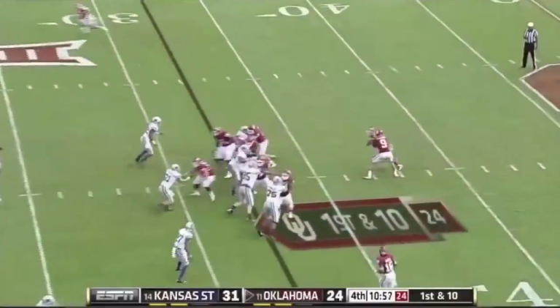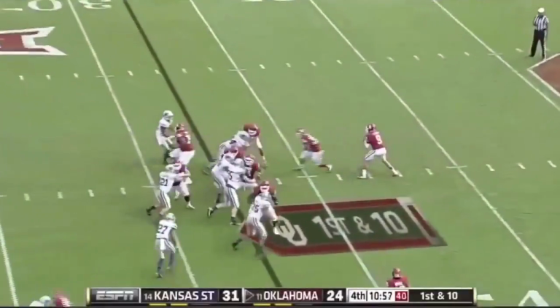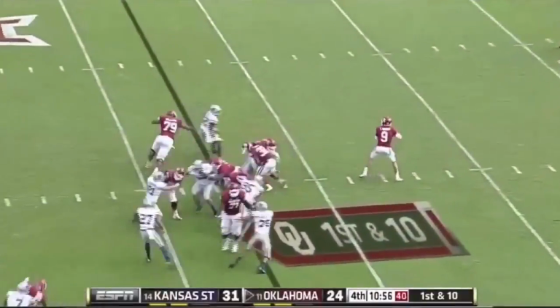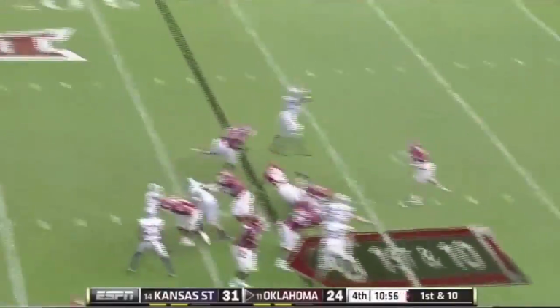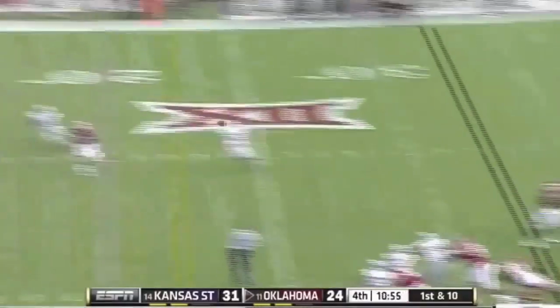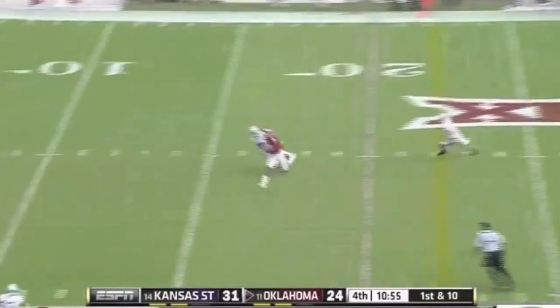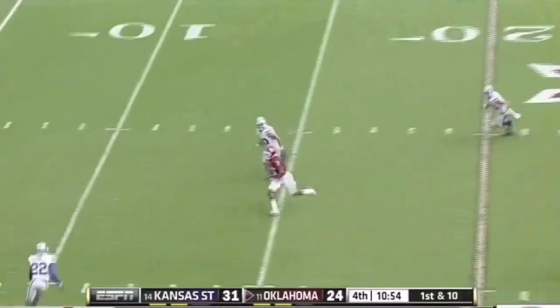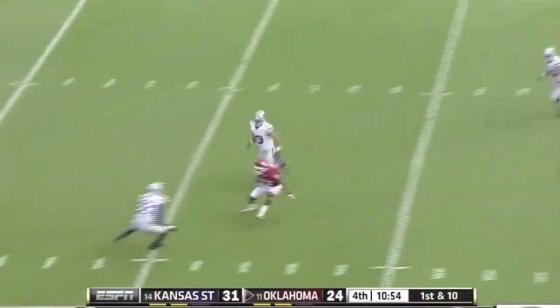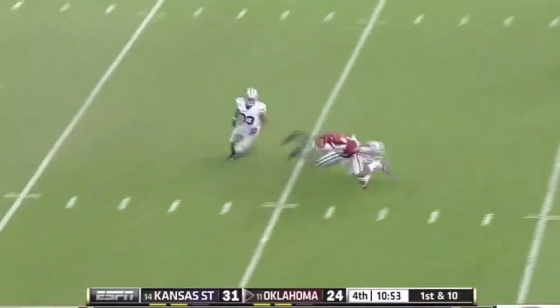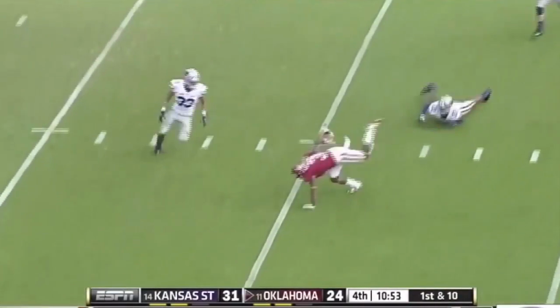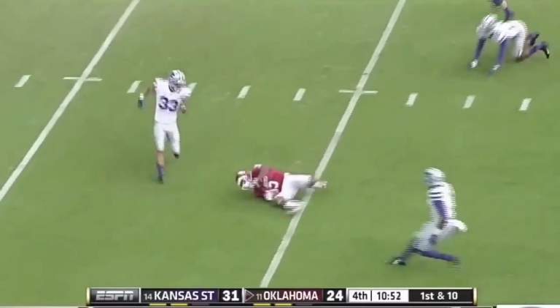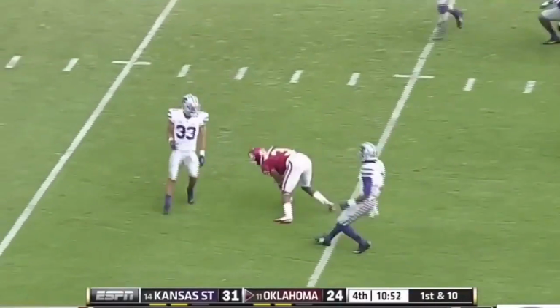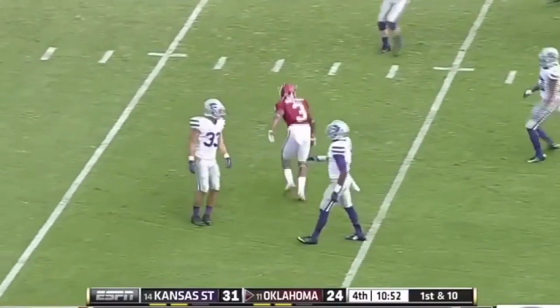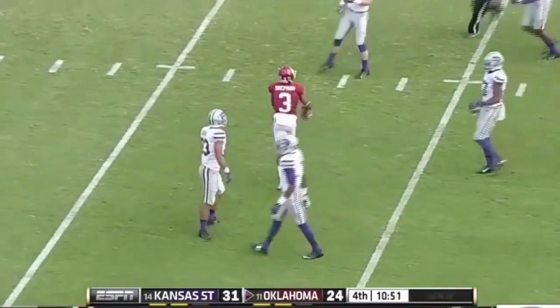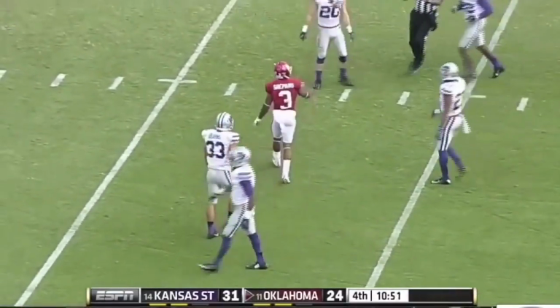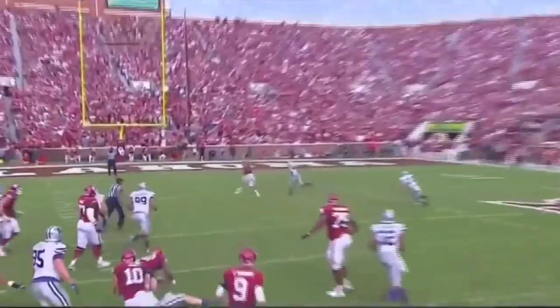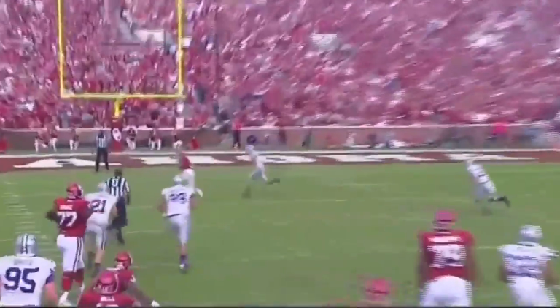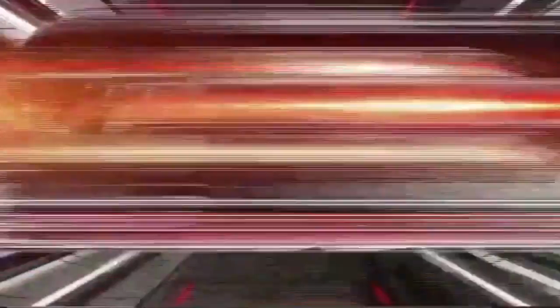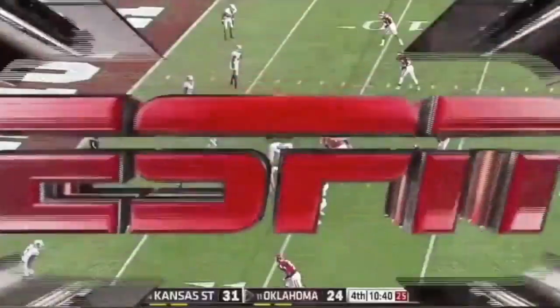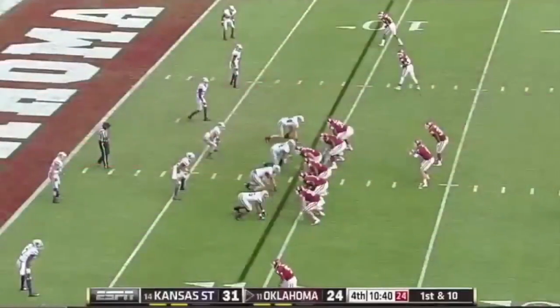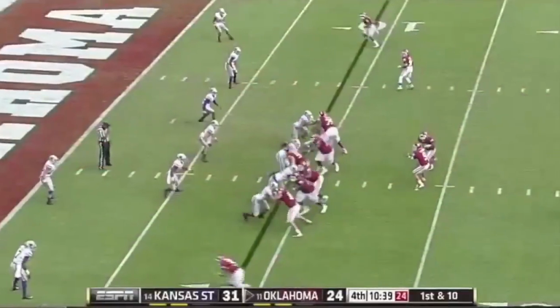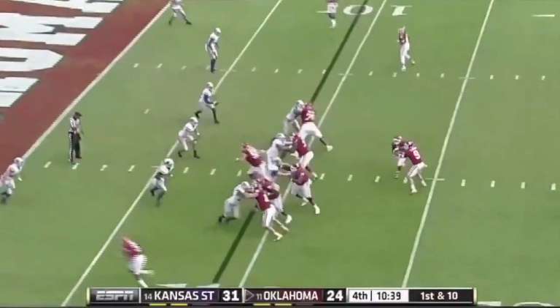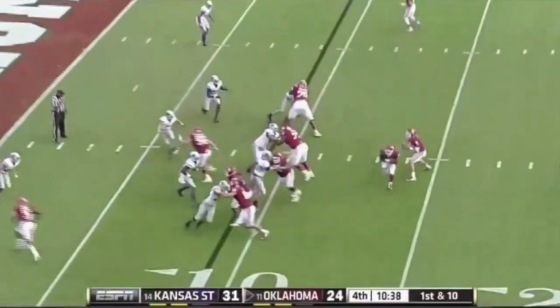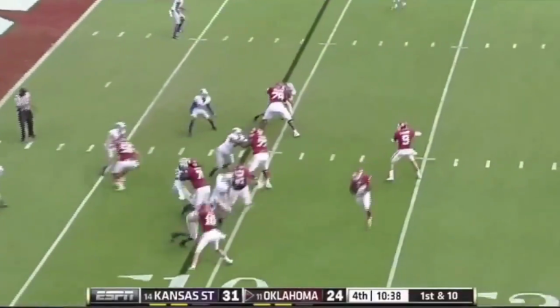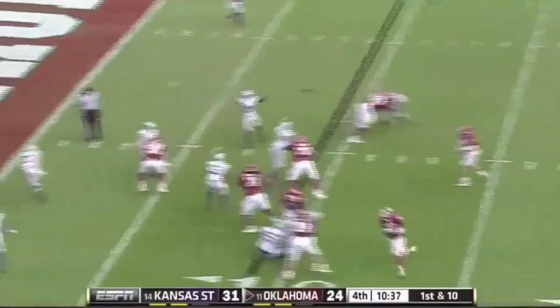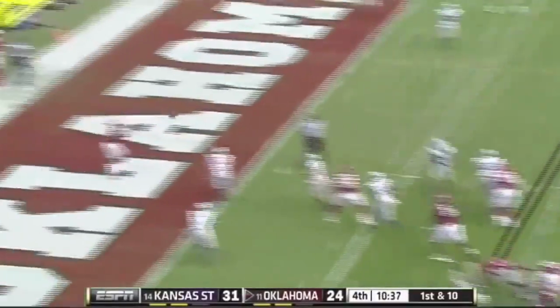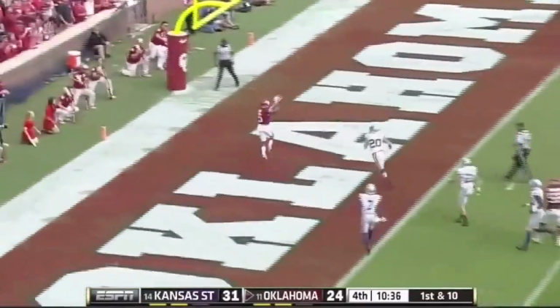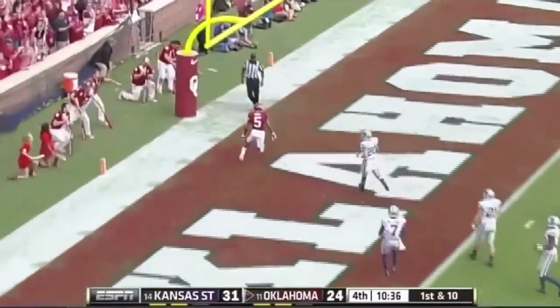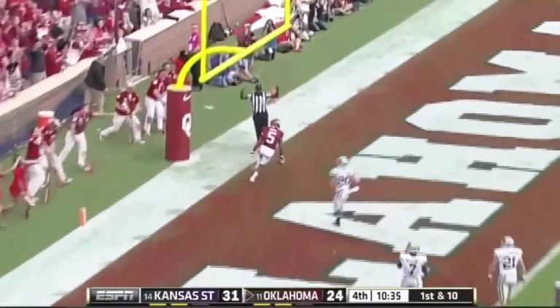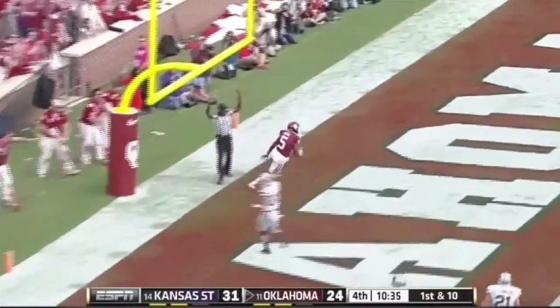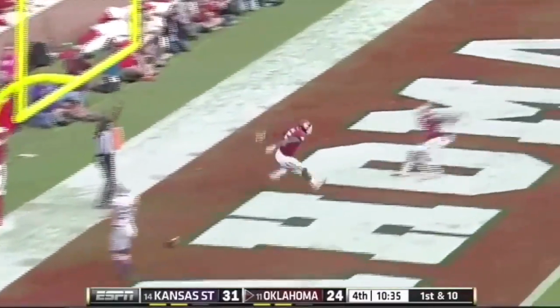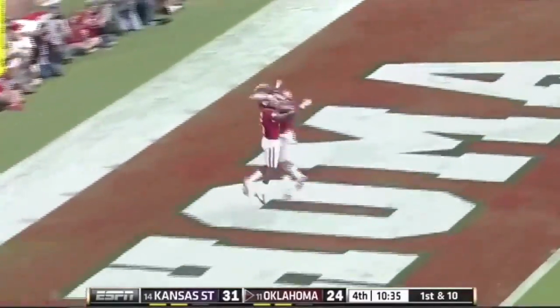They go quick, up tempo, and a pass by Knight pulled in inside the 15 by Shepard — first and goal for Oklahoma. Knight pulls it back and throws, wide open — touchdown Oklahoma!